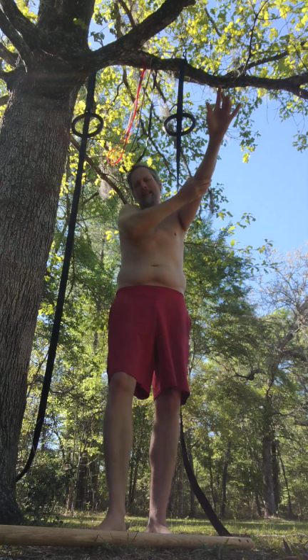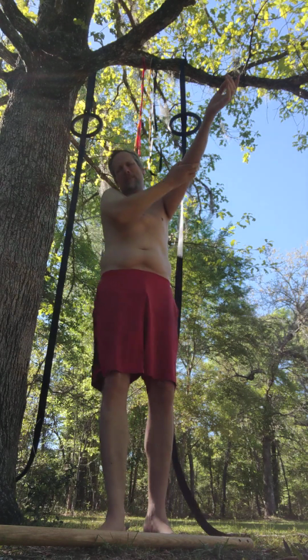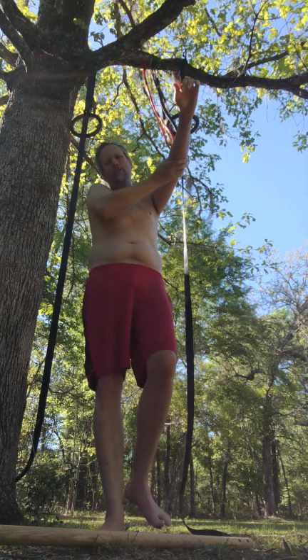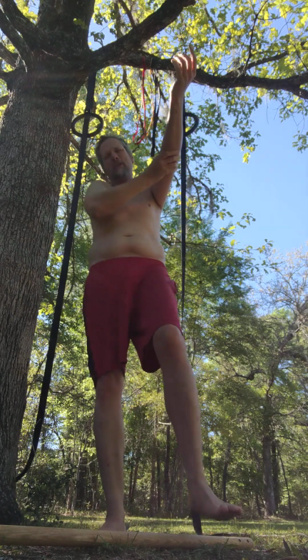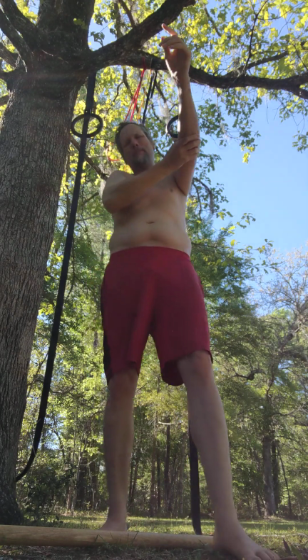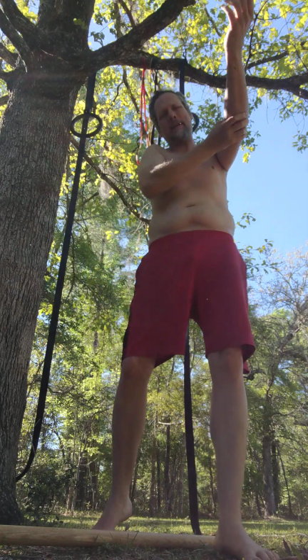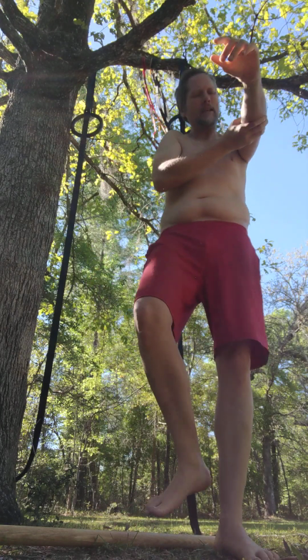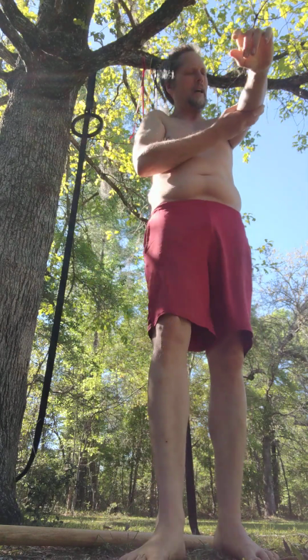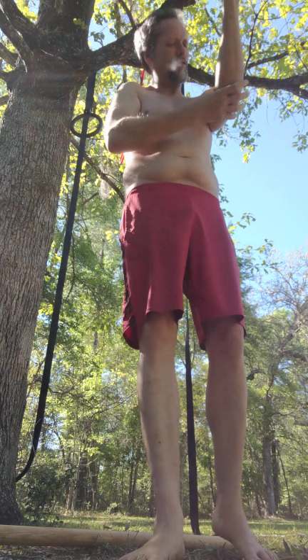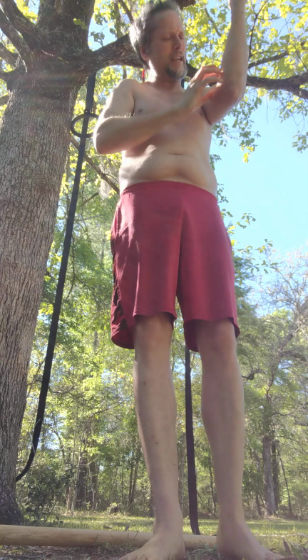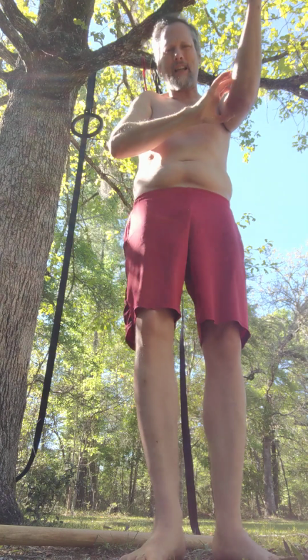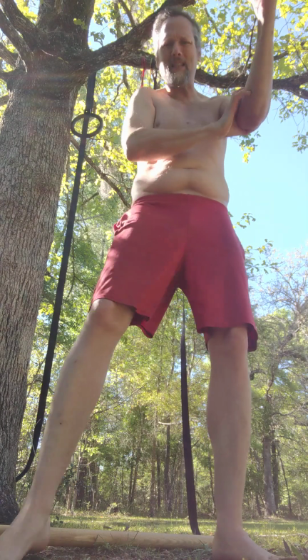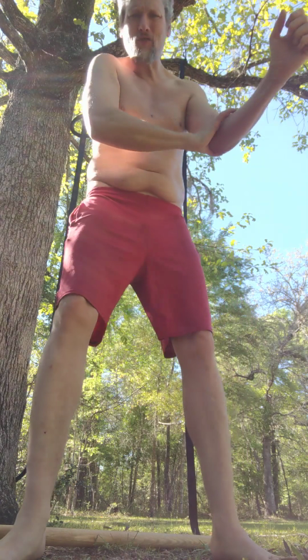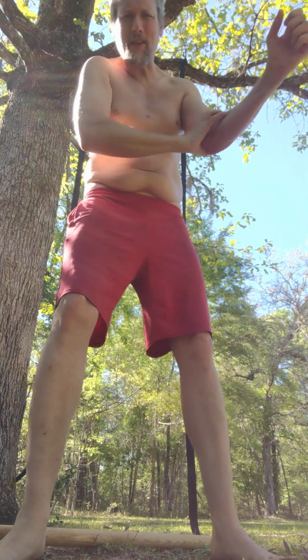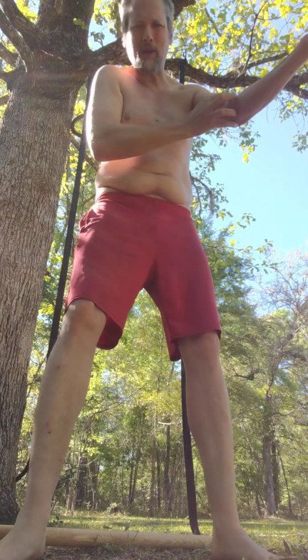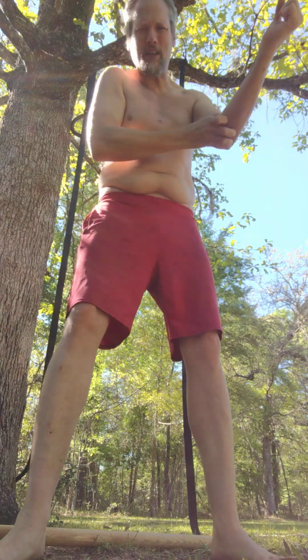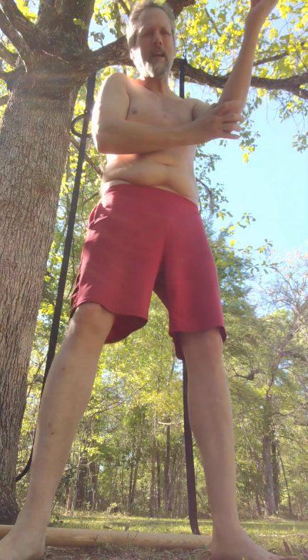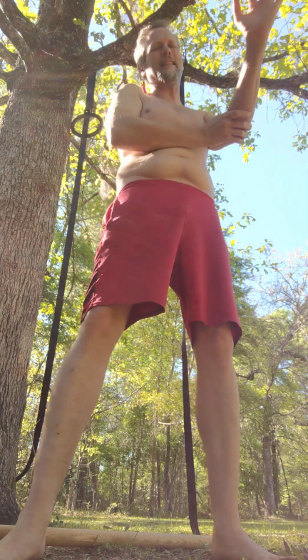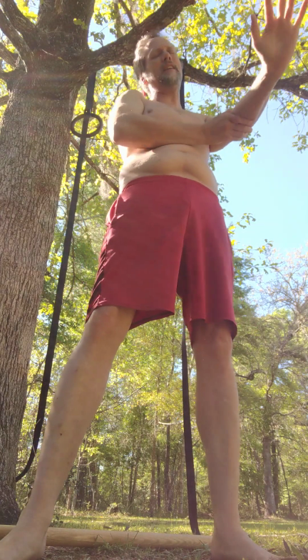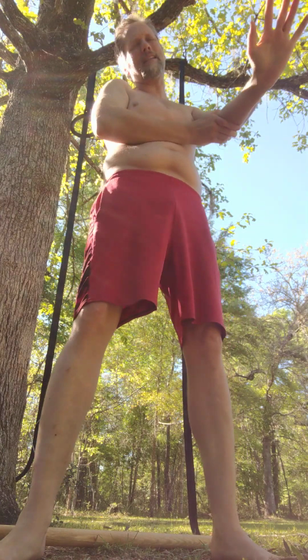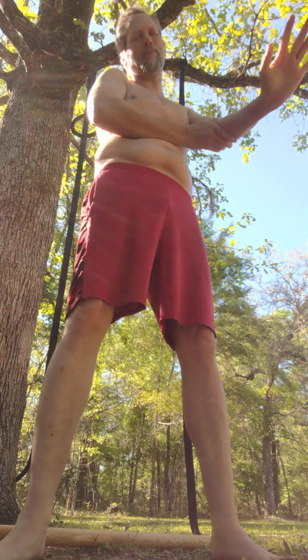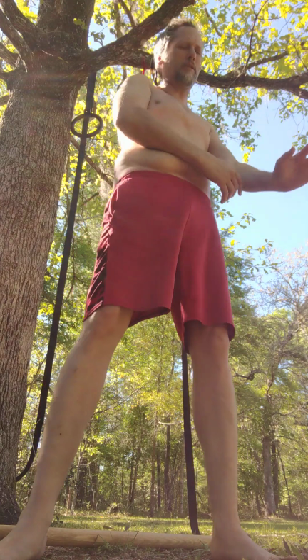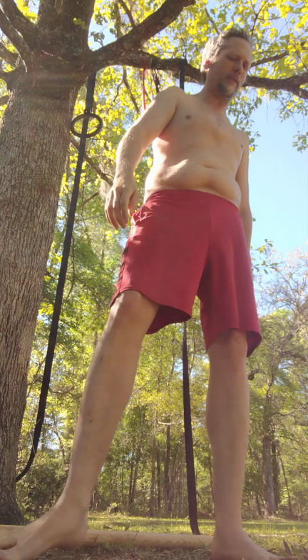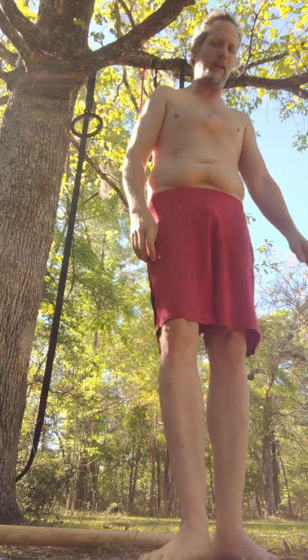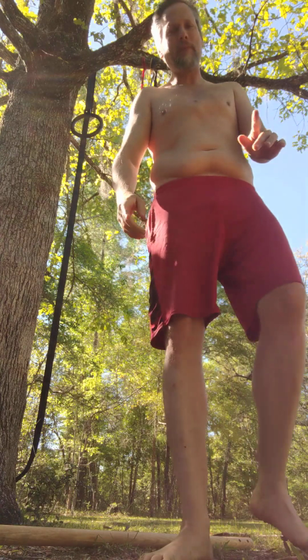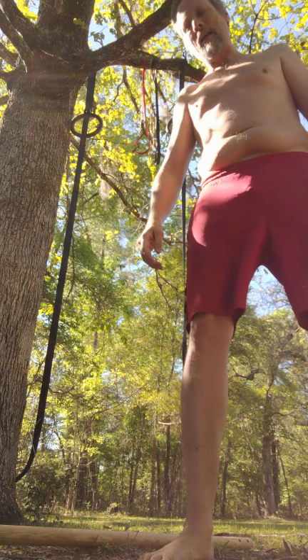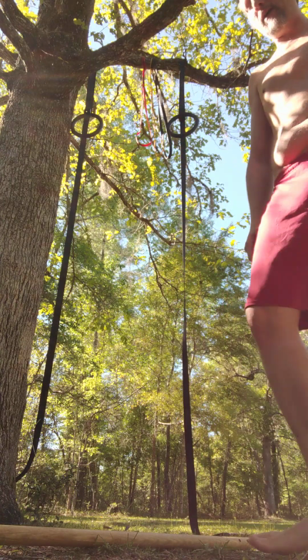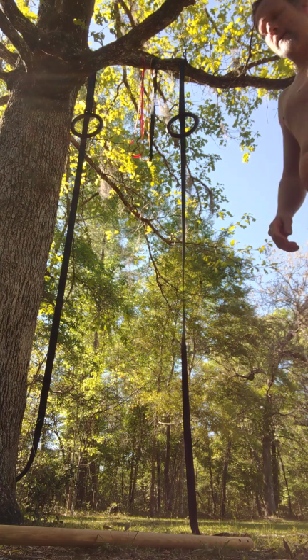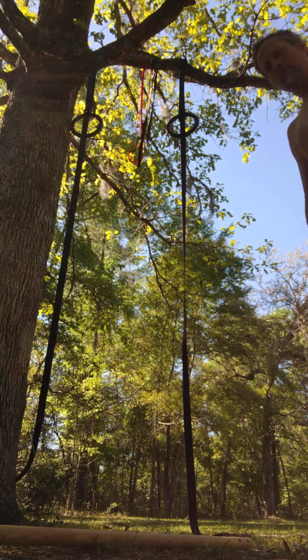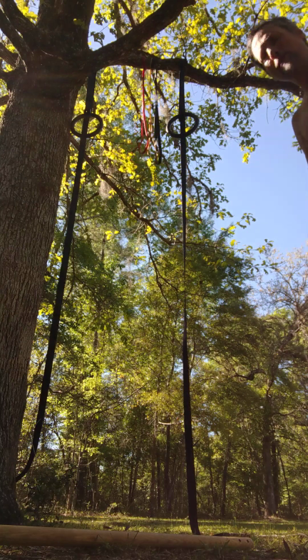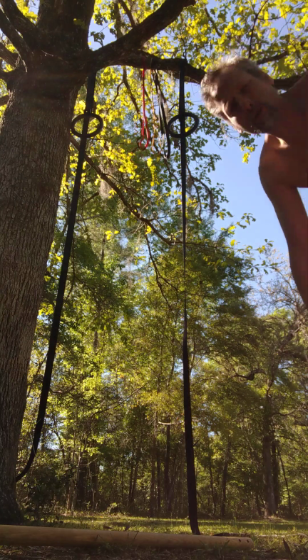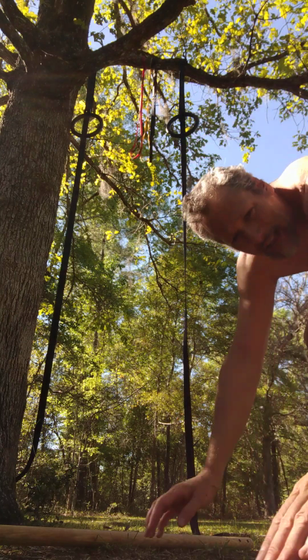This left elbow is still giving me some pain. It's right here — right around the elbow, here and here. It's definitely these guys. It's not the push-ups that are doing it. Anyway, push-ups we're going to do real light.